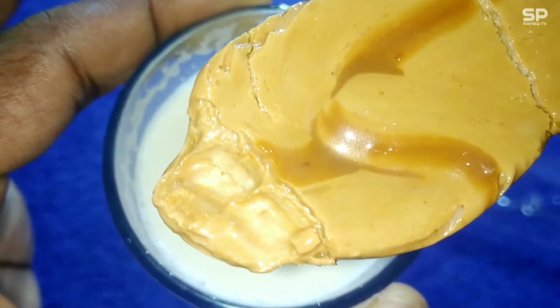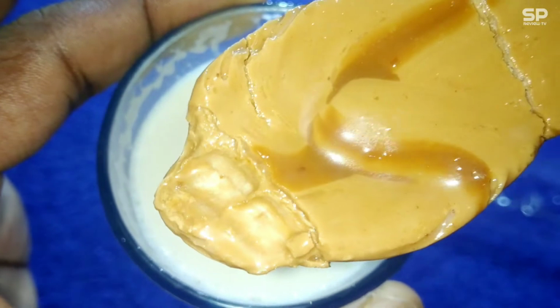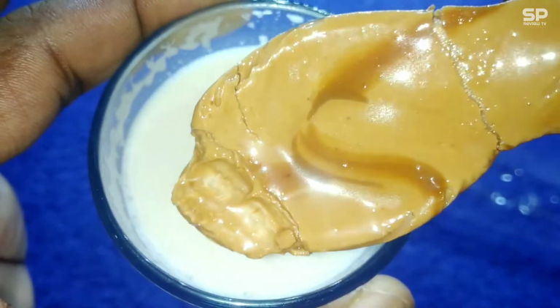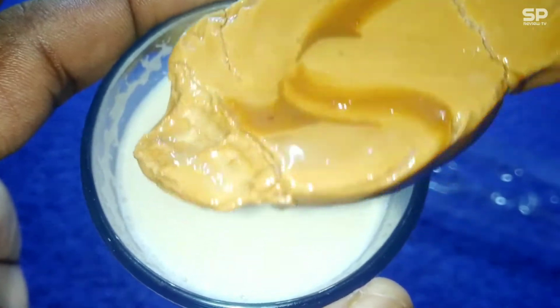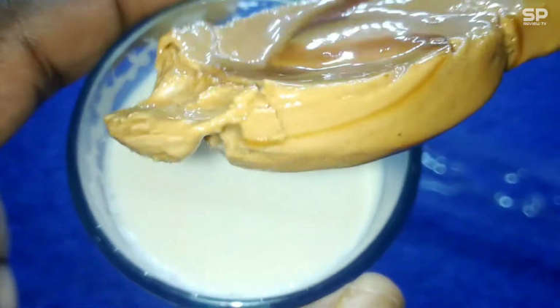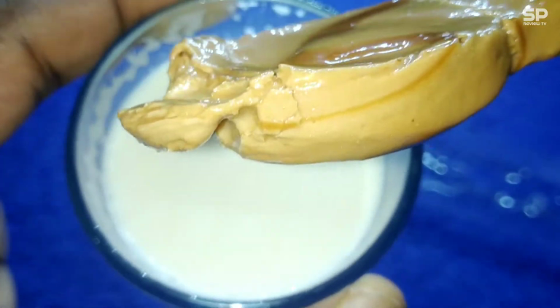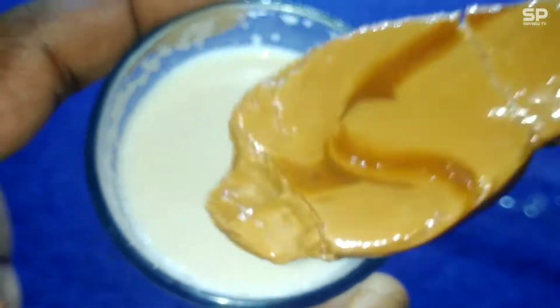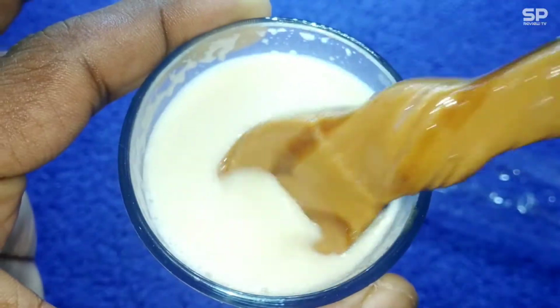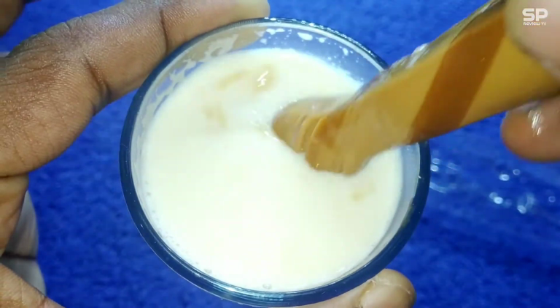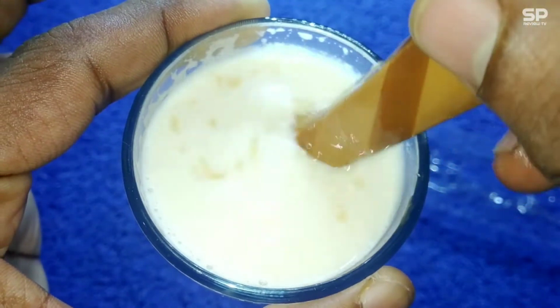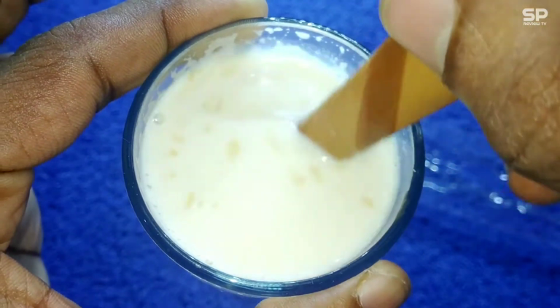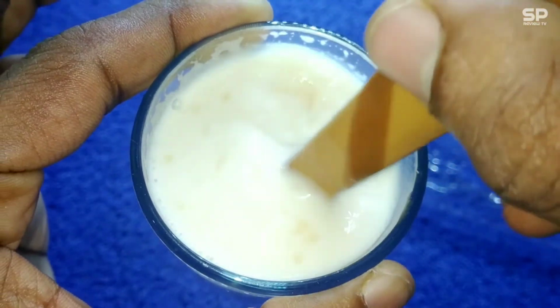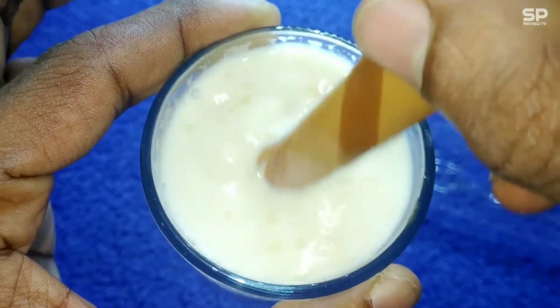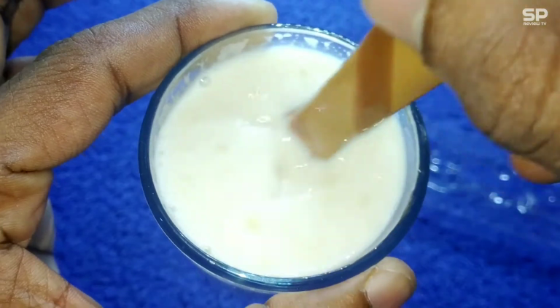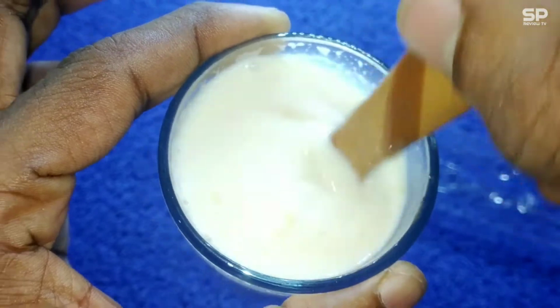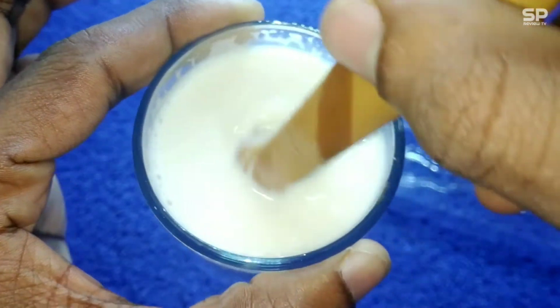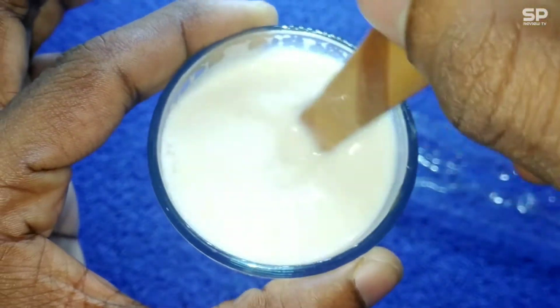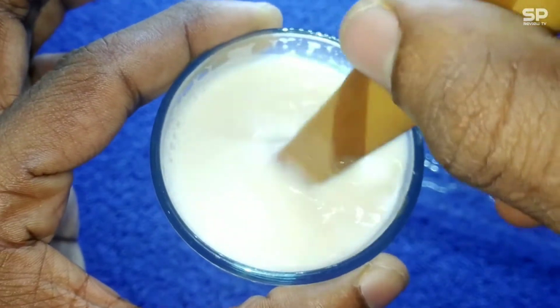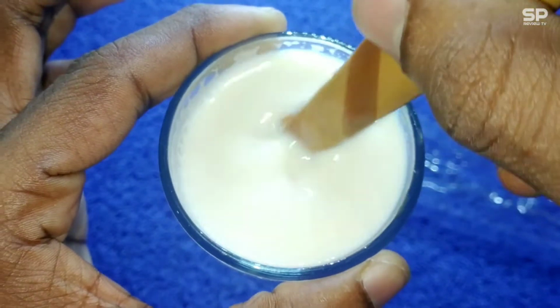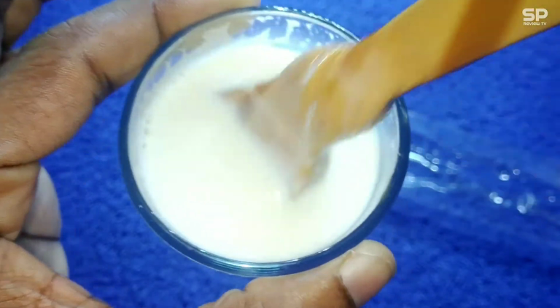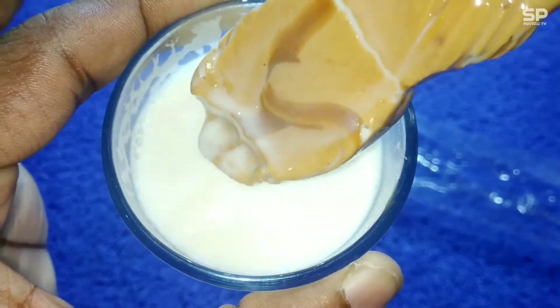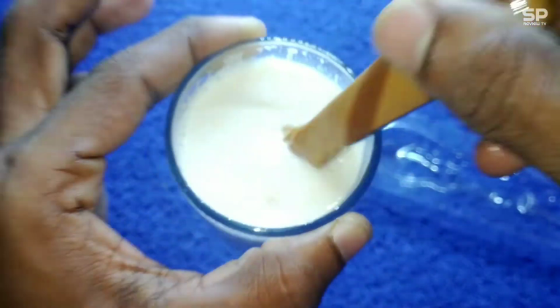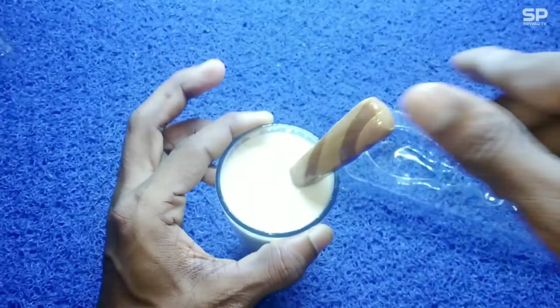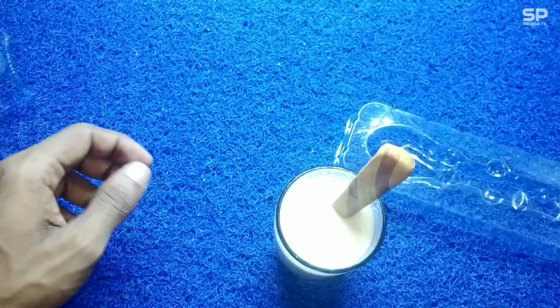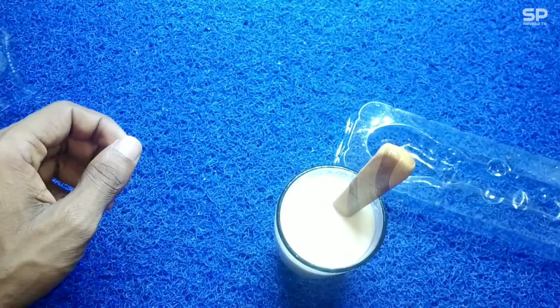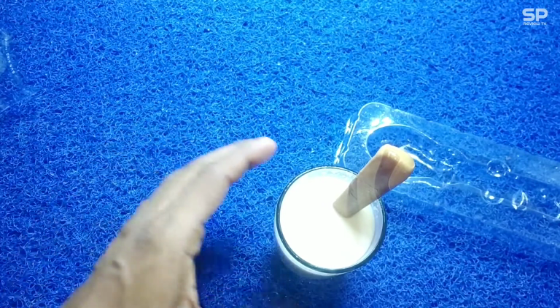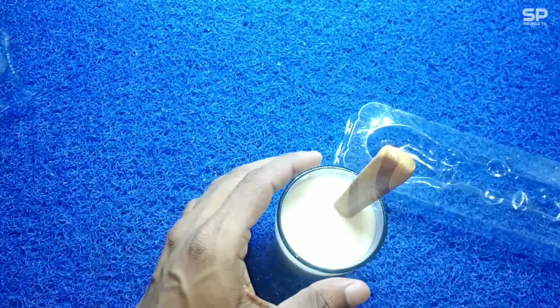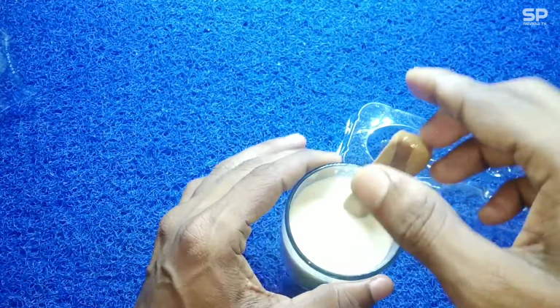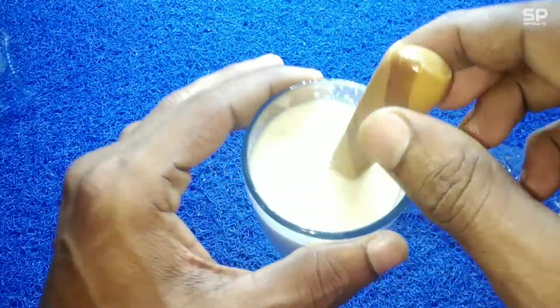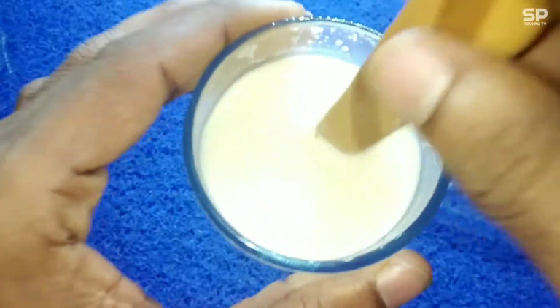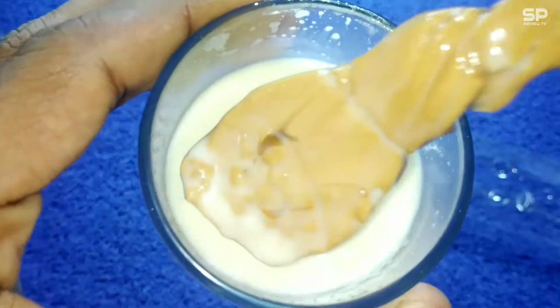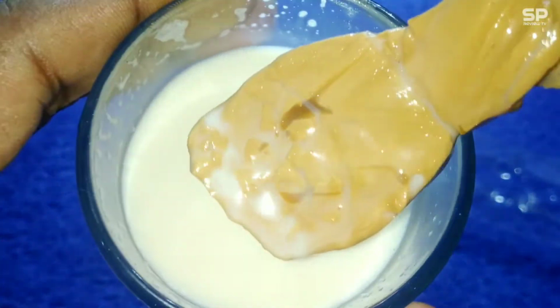It takes some time to dissolve this candy spoon in warm milk. I thought it would be a faster process, but this spoon is a little bit harder. You need to wait 5 to 10 minutes. And you can make this chocolate drink 3 times with the same spoon.